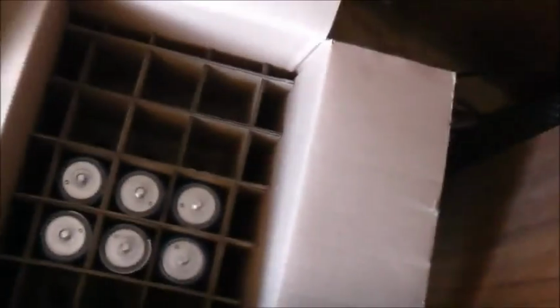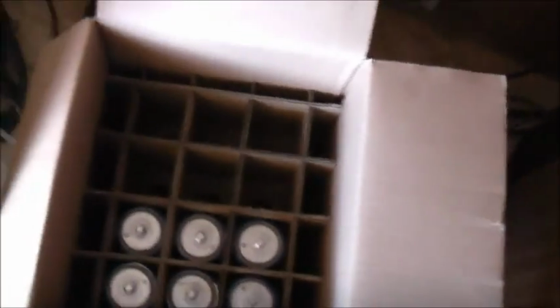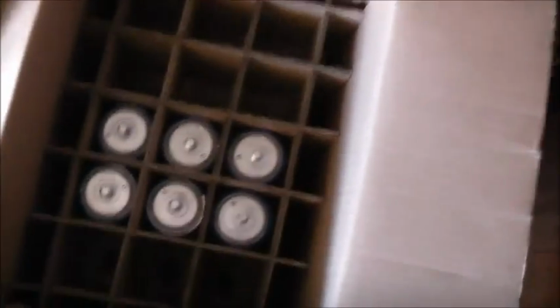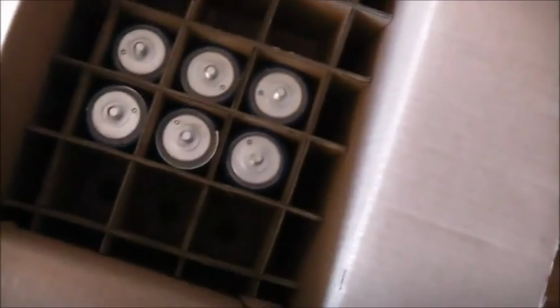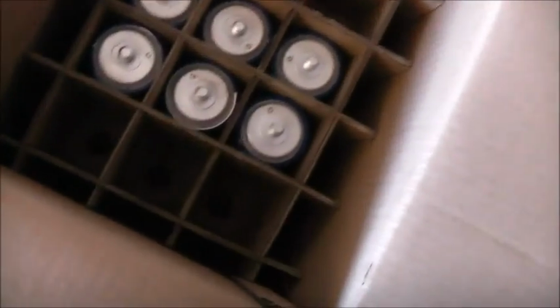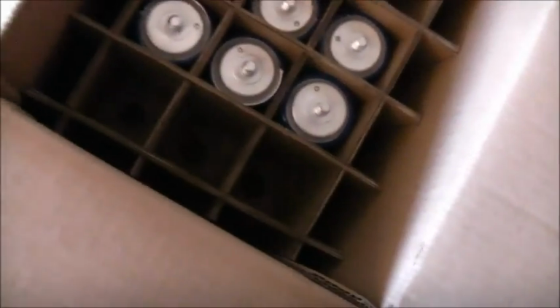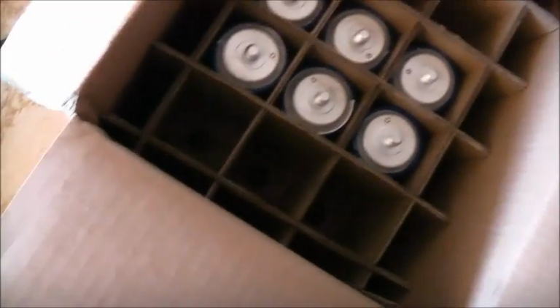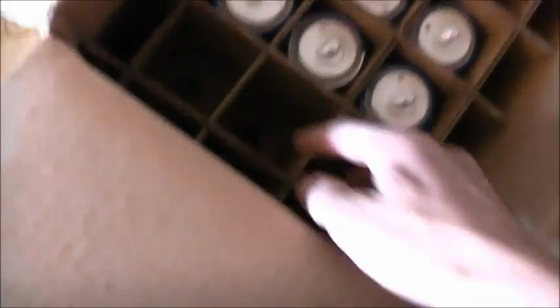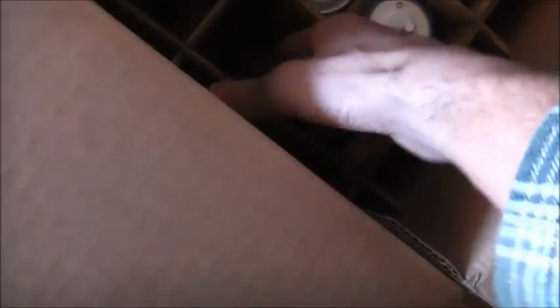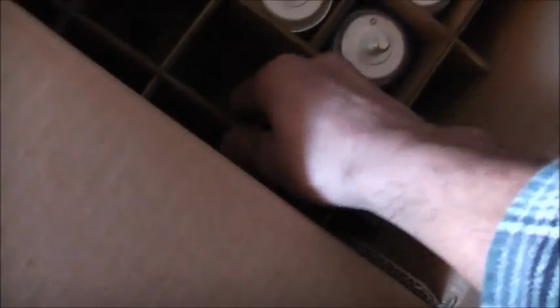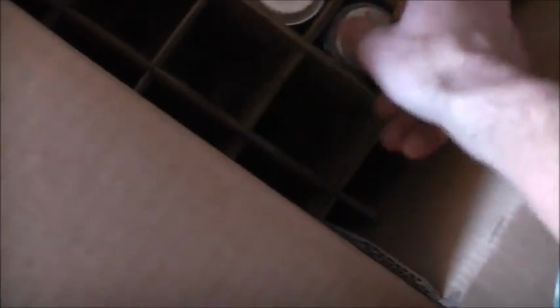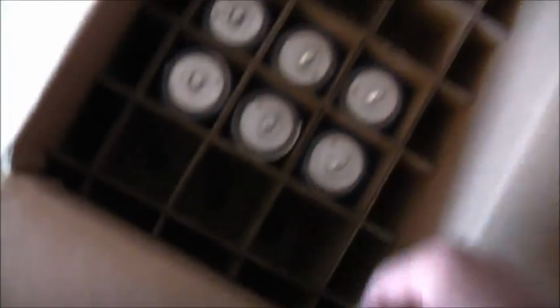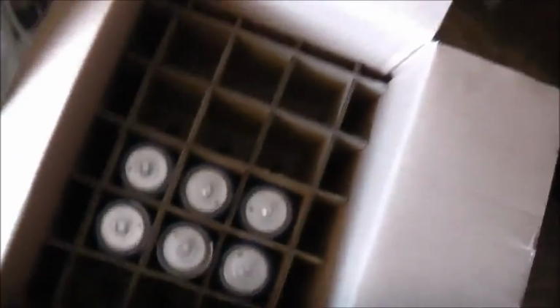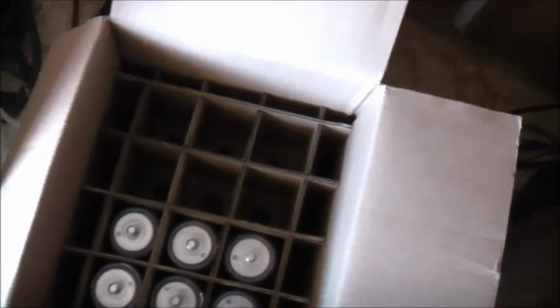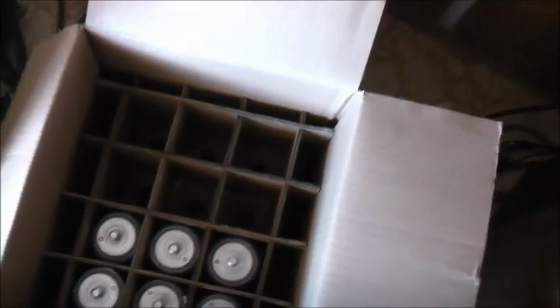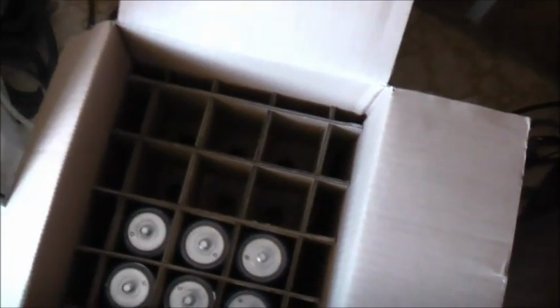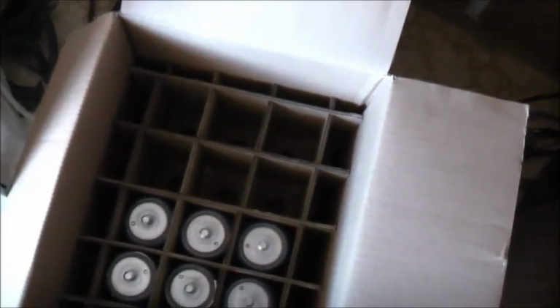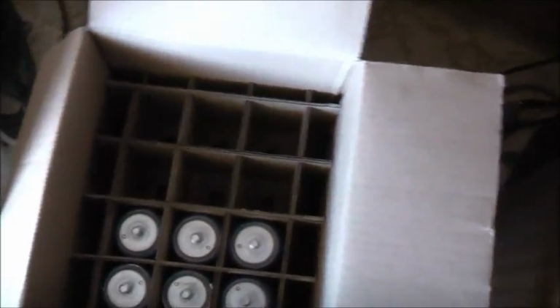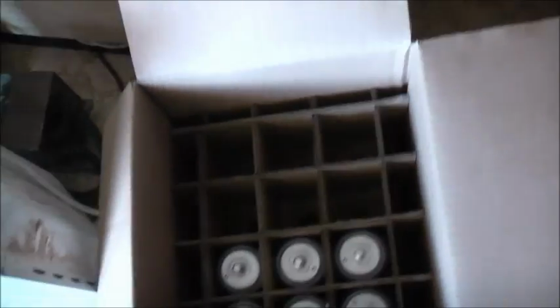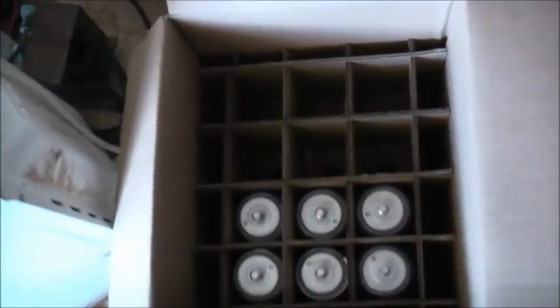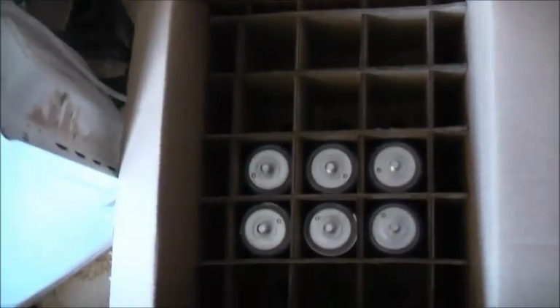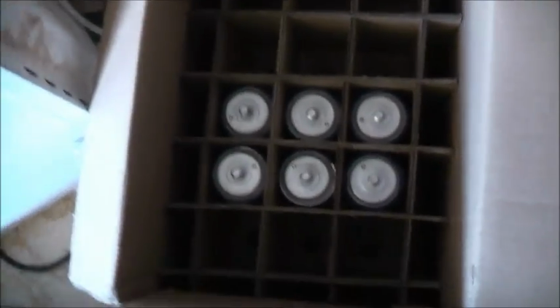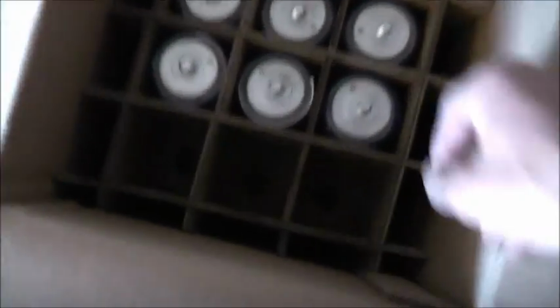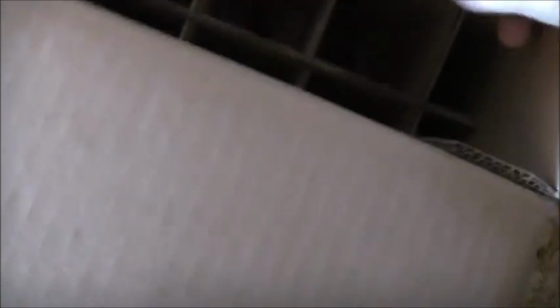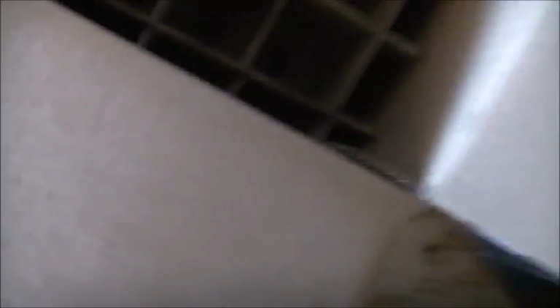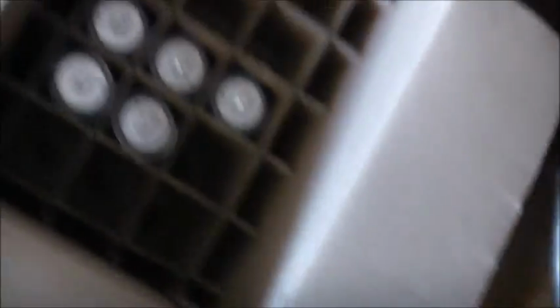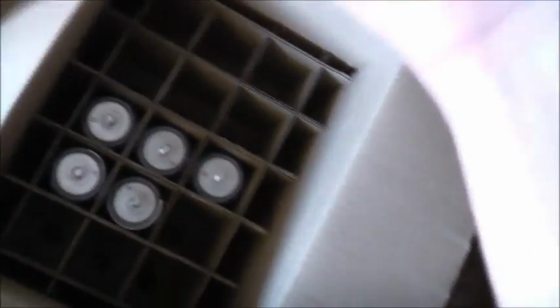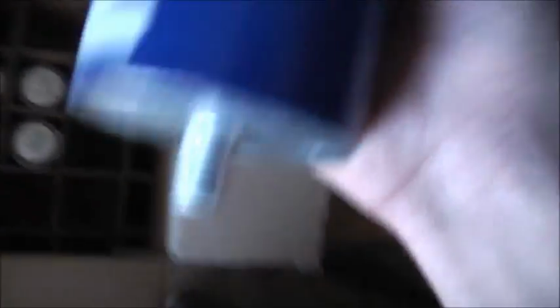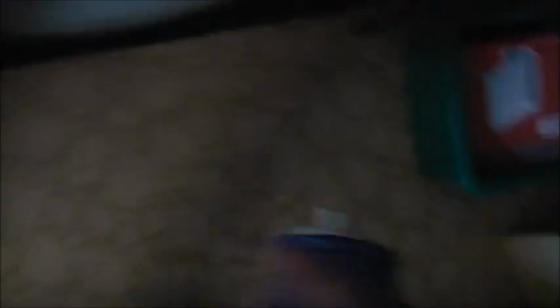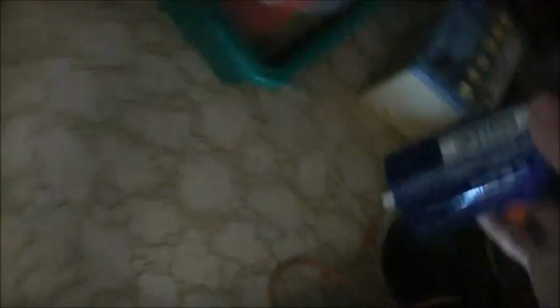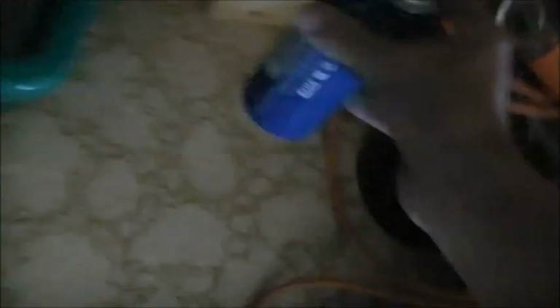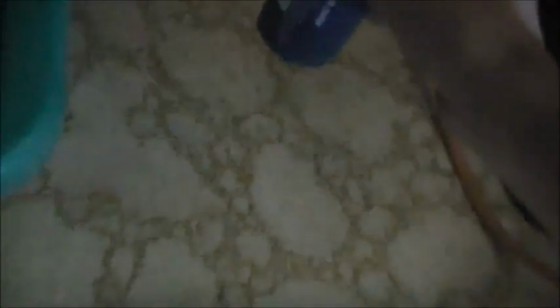I think I've got some strapping somewhere — I'm not 100% sure, I have to check in the shed. I'm going to have to find some lugs to fit those things. But there you go — I've got six of those inside there.